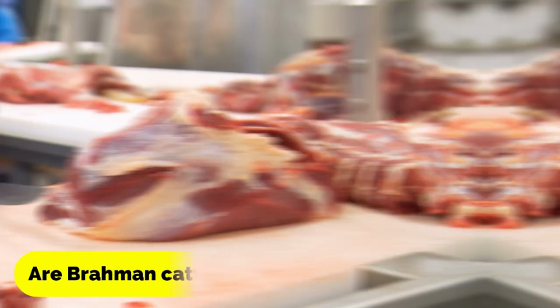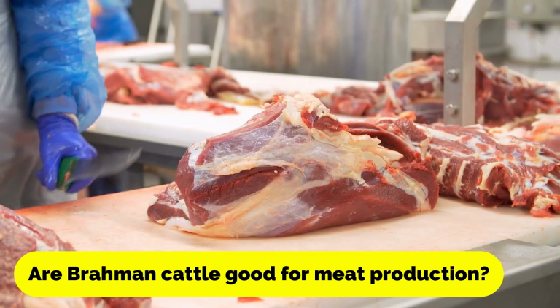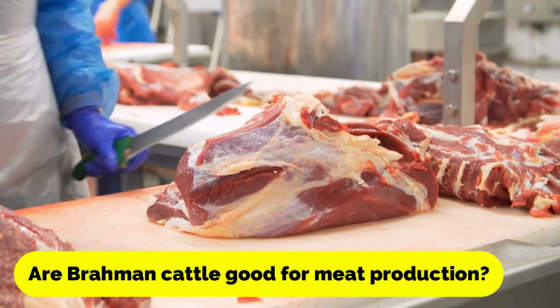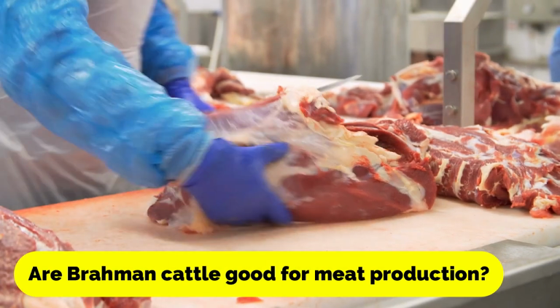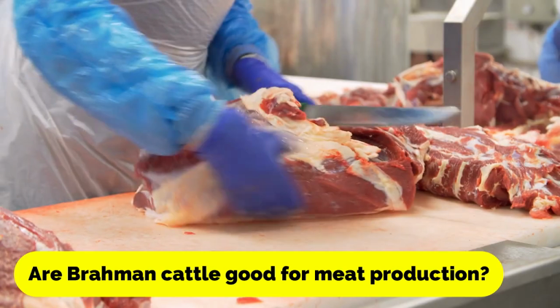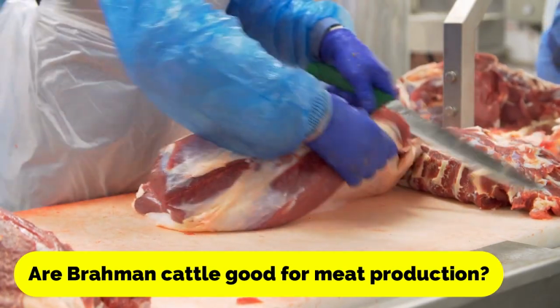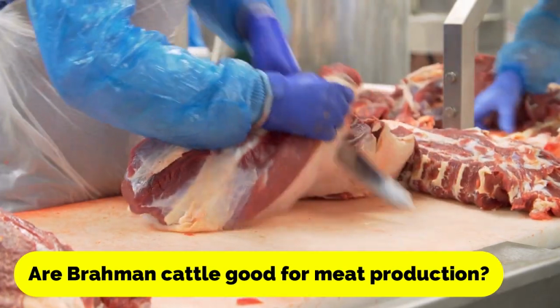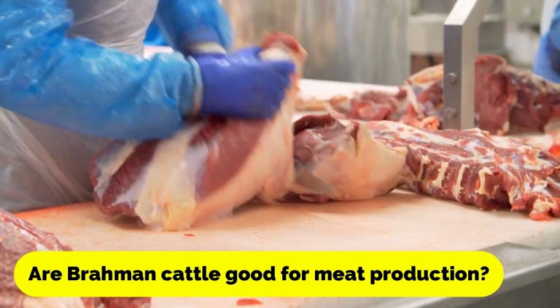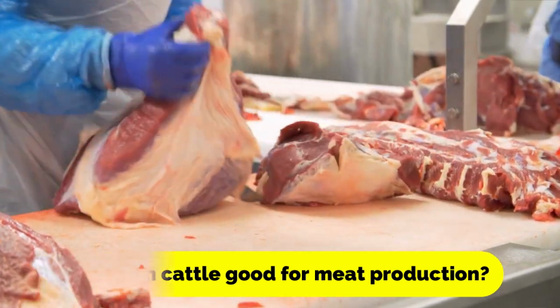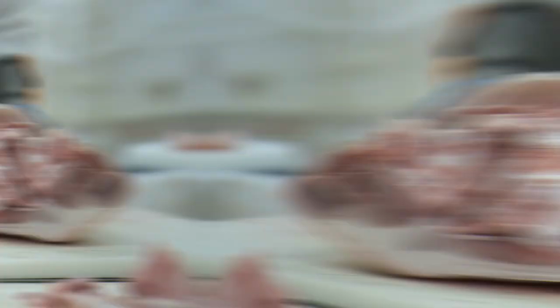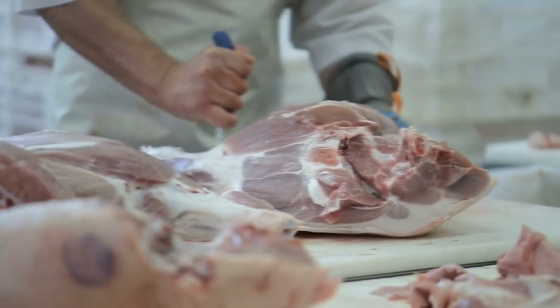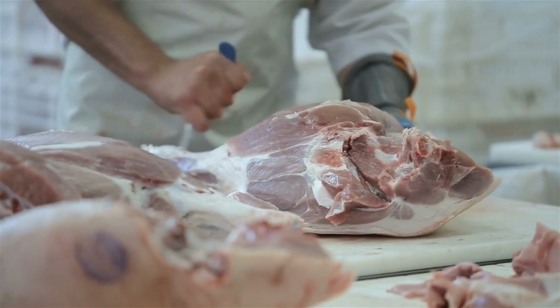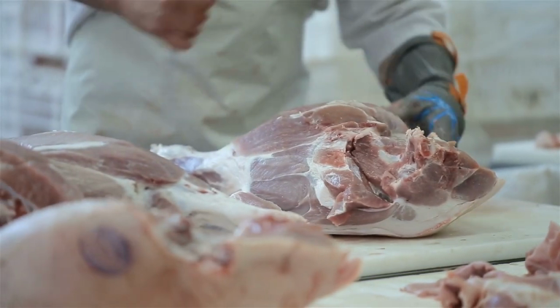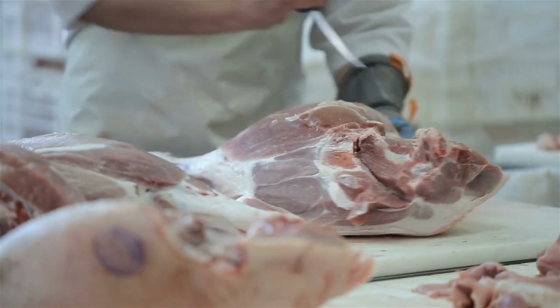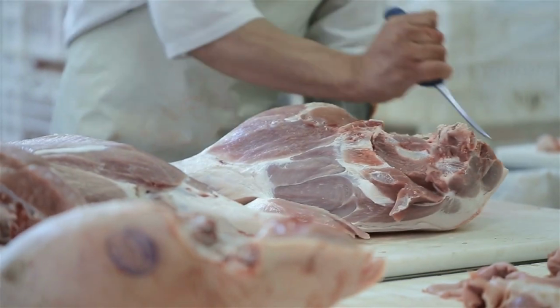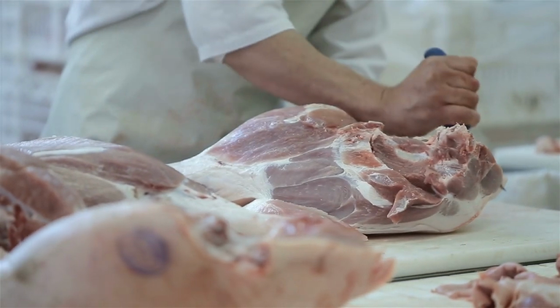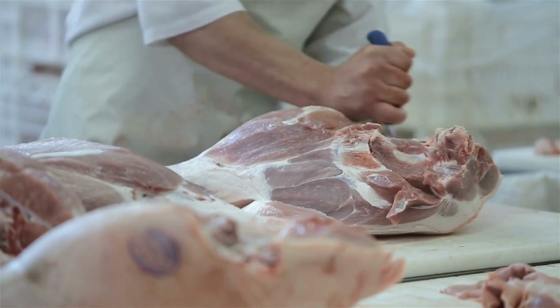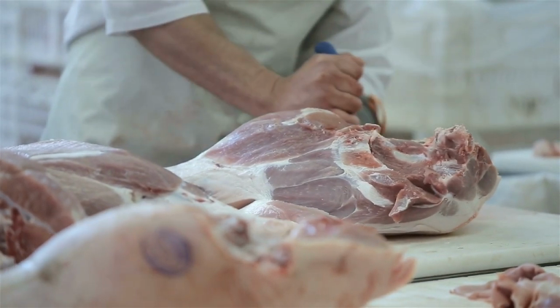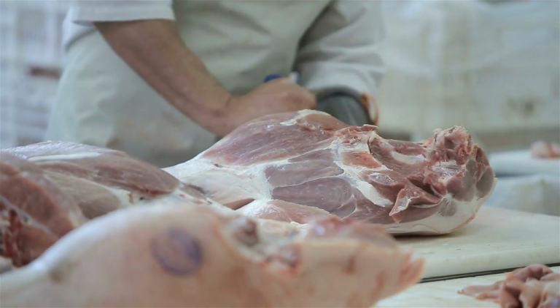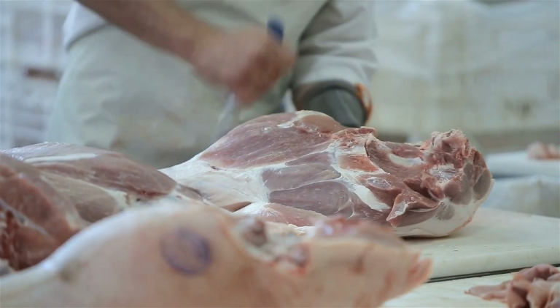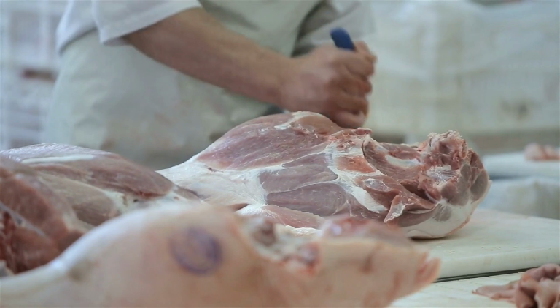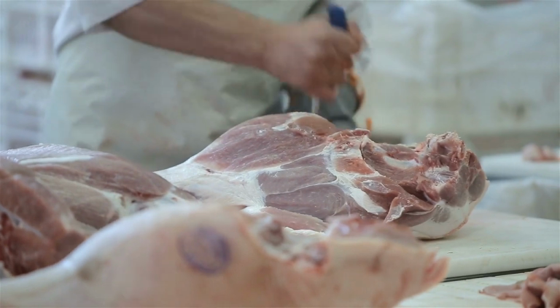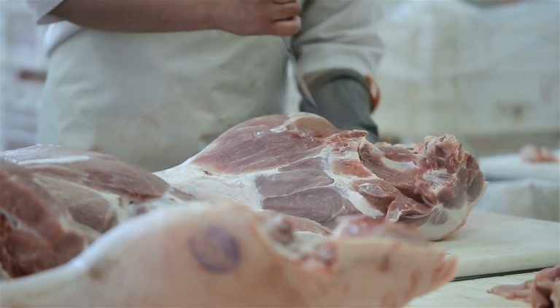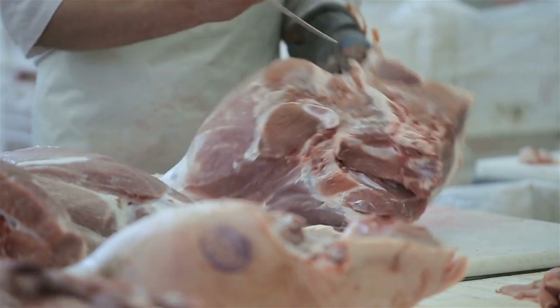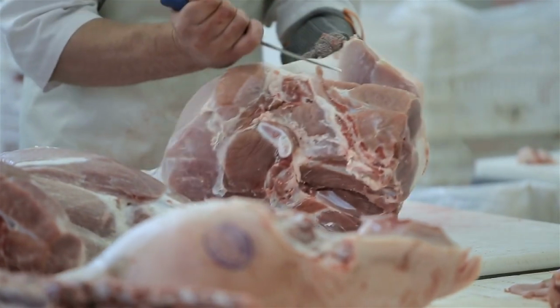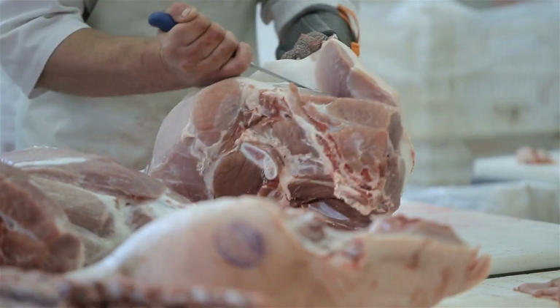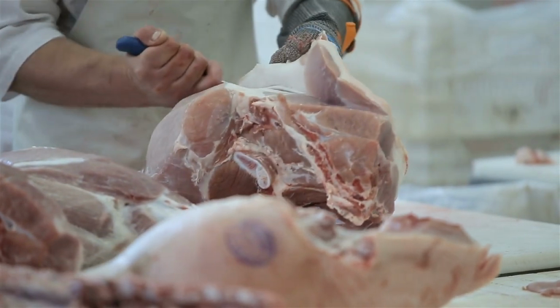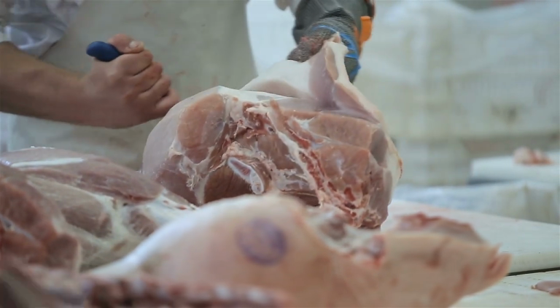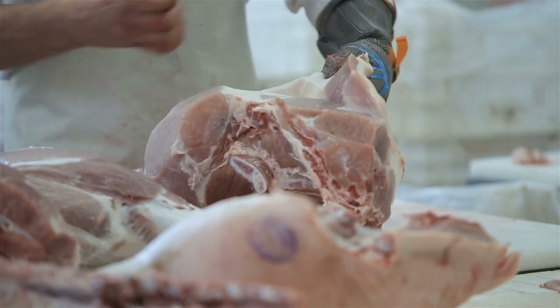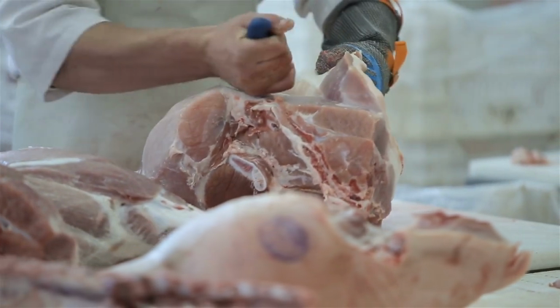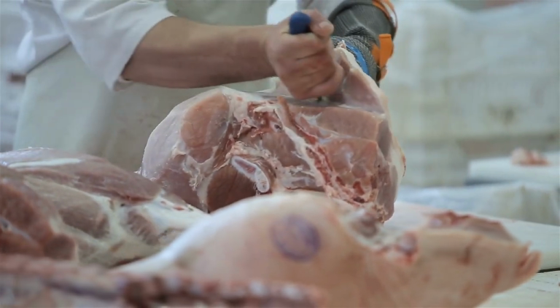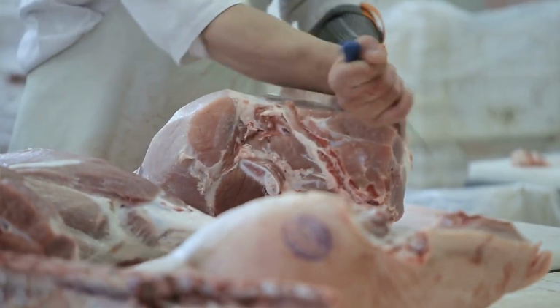Are Brahmin cattle good for meat production? Yes, Brahmin cattle are prized for their lean and flavorful meat, which is often used in beef production around the world.